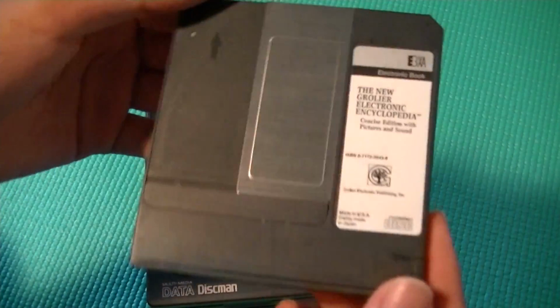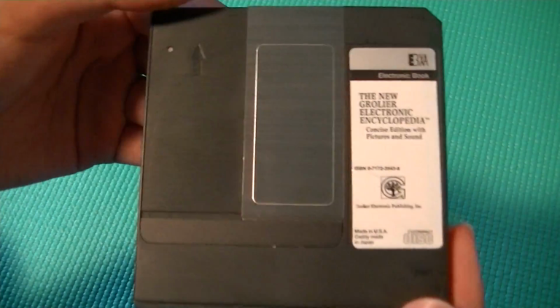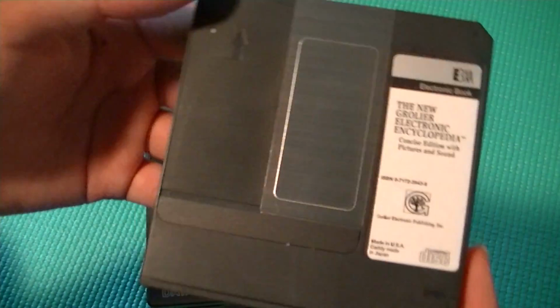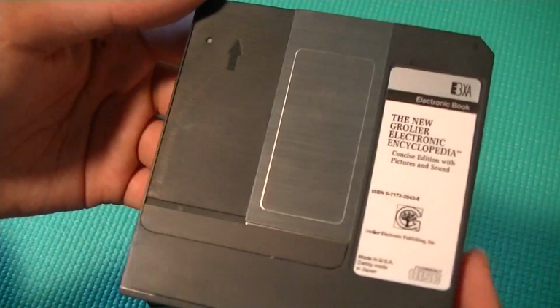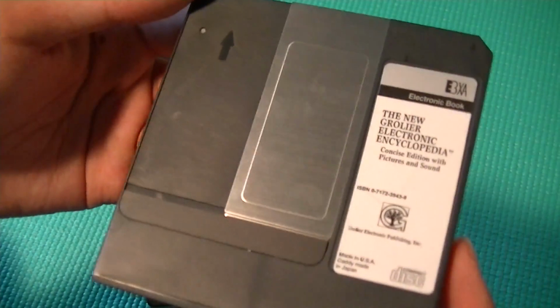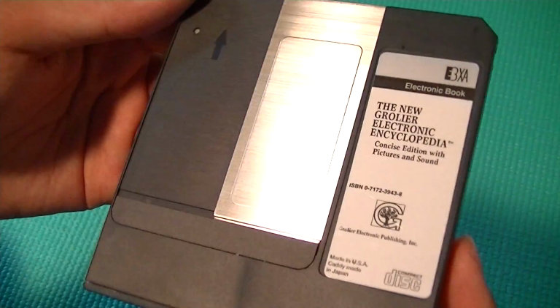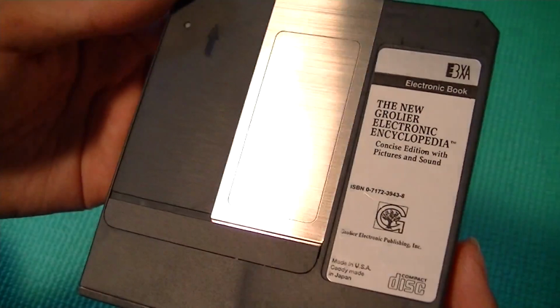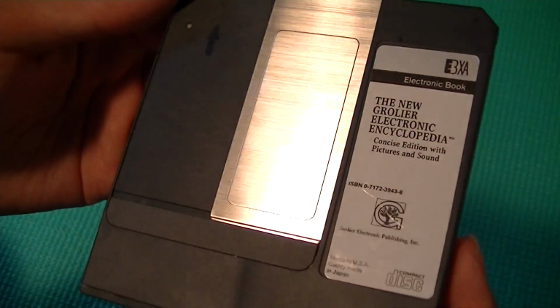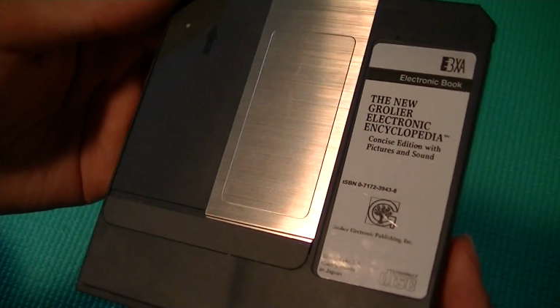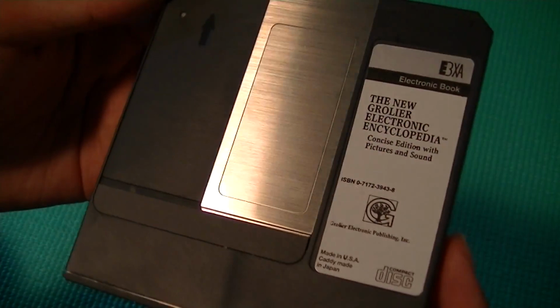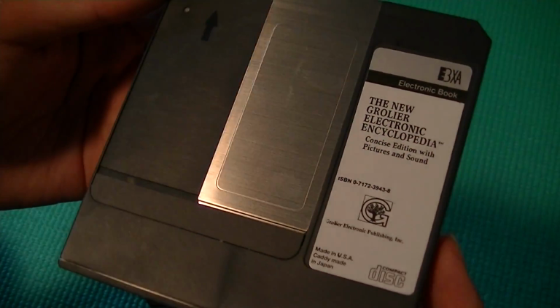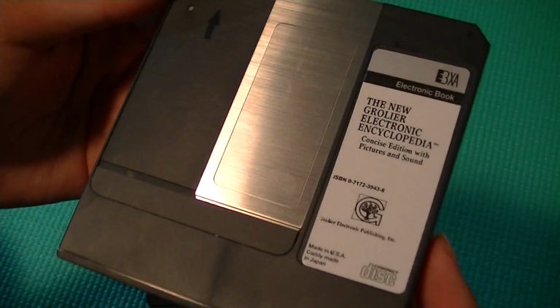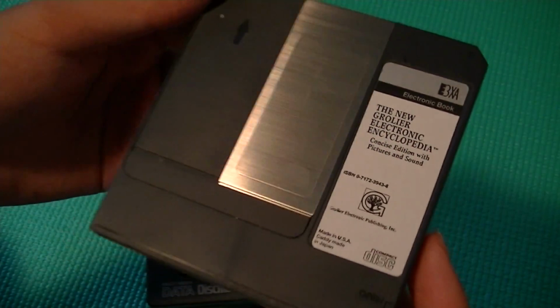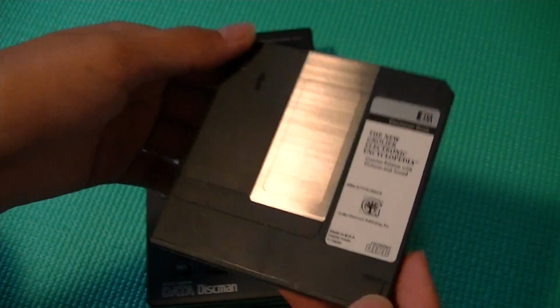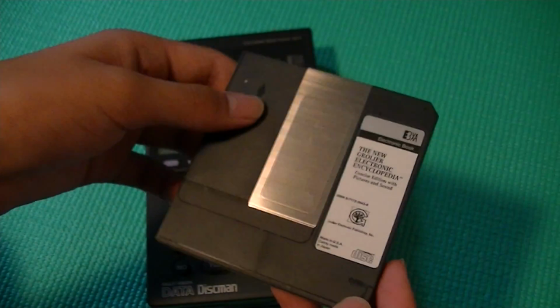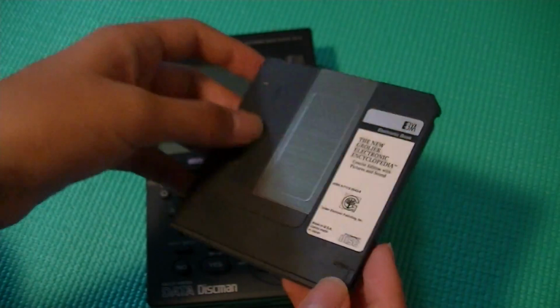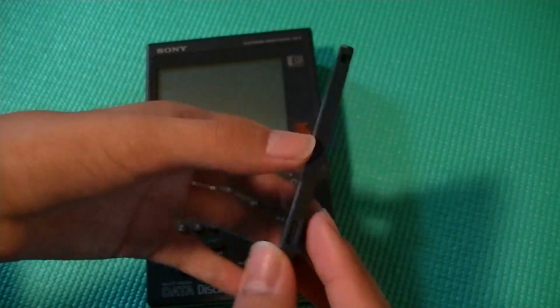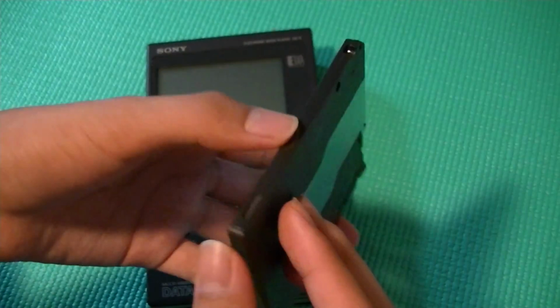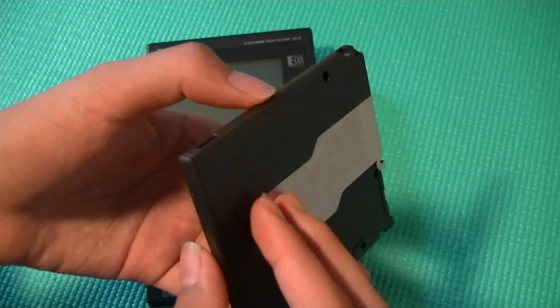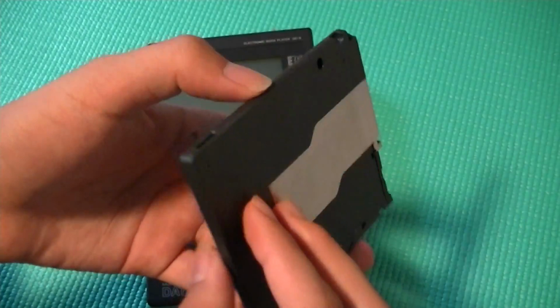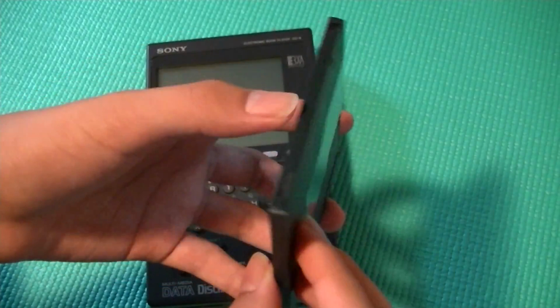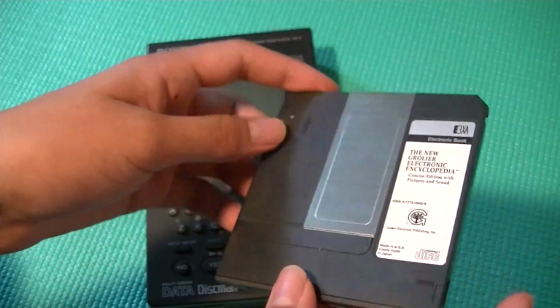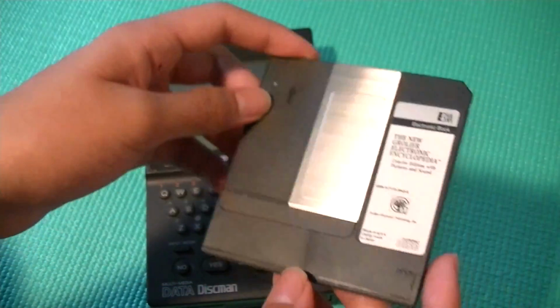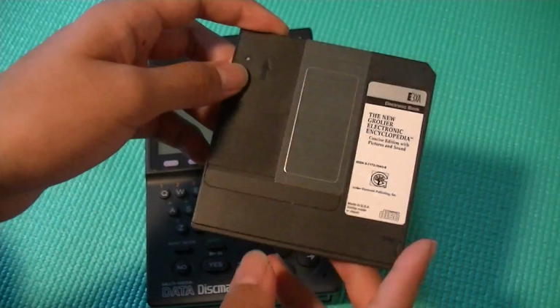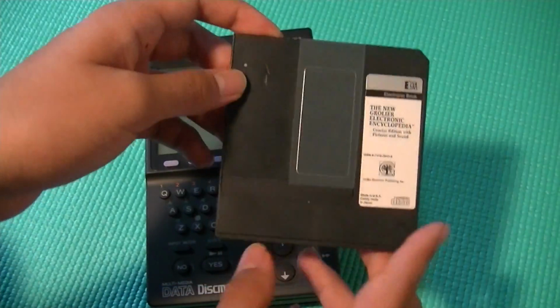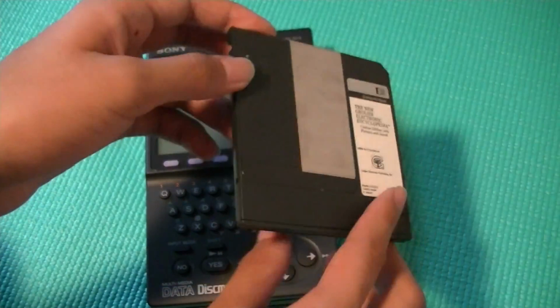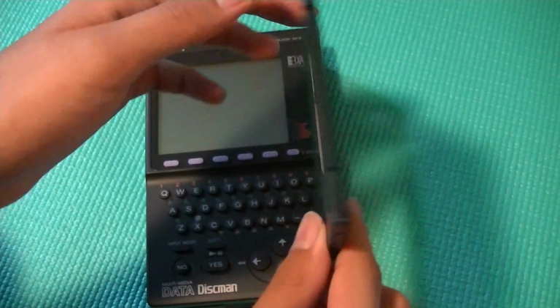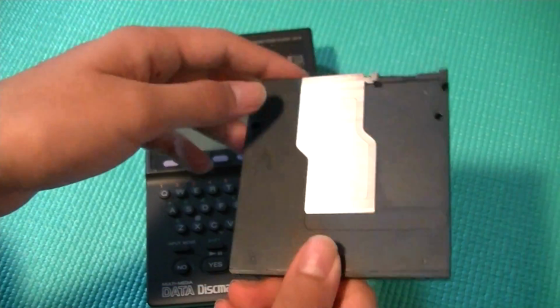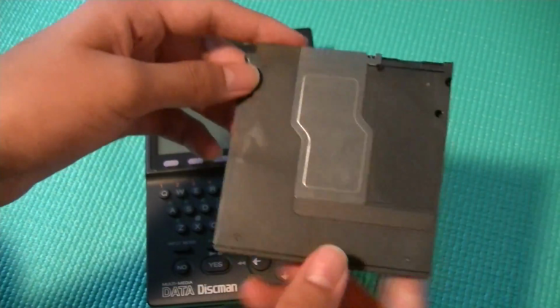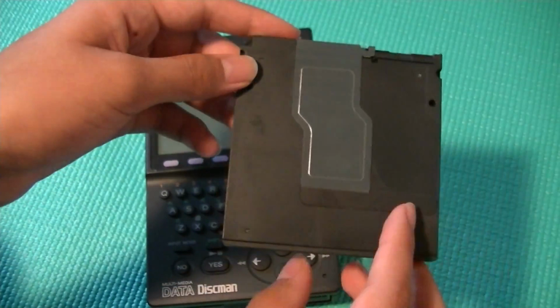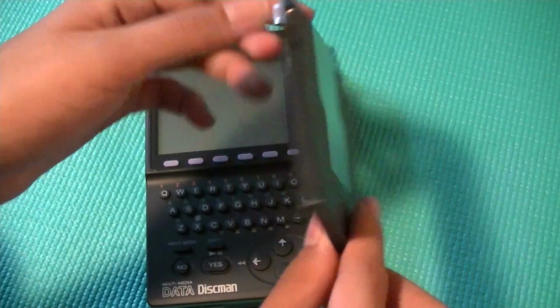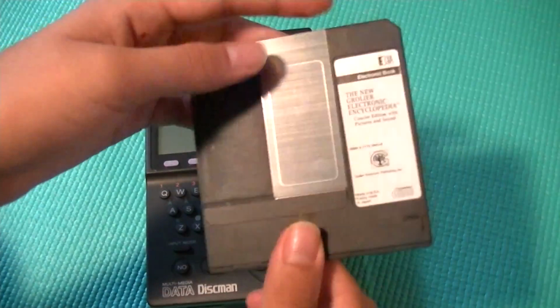For example, the one I have here is the new electronic encyclopedia that actually retailed for around $50 when it was first put out.